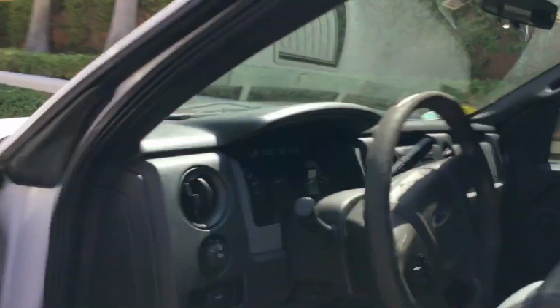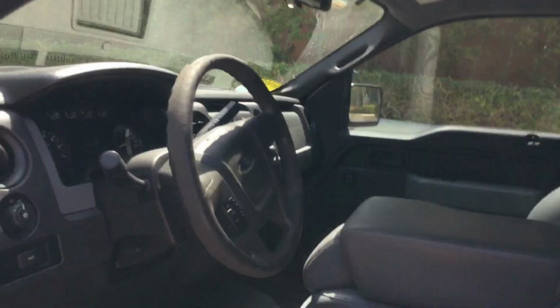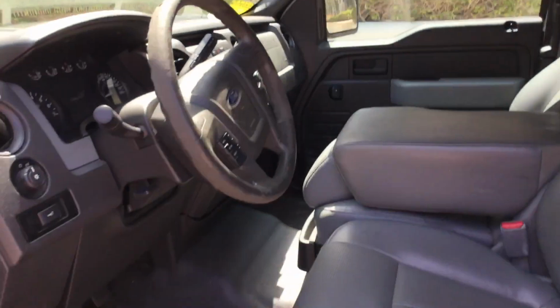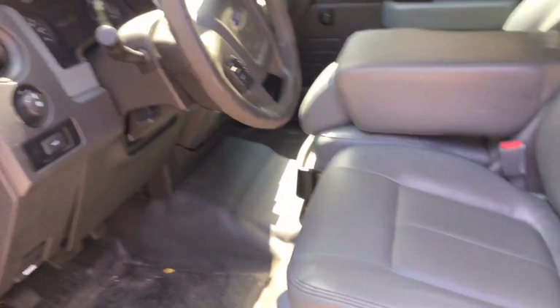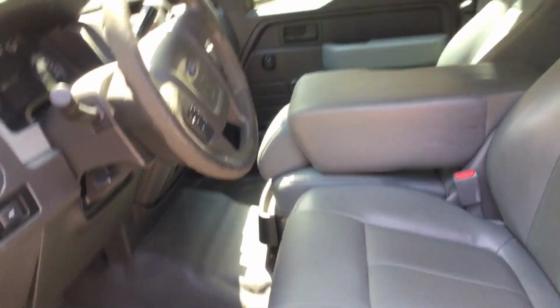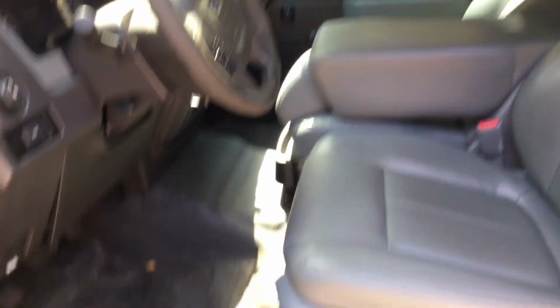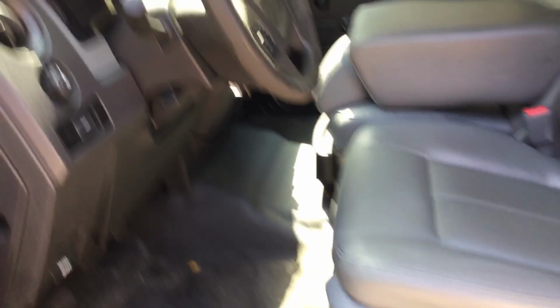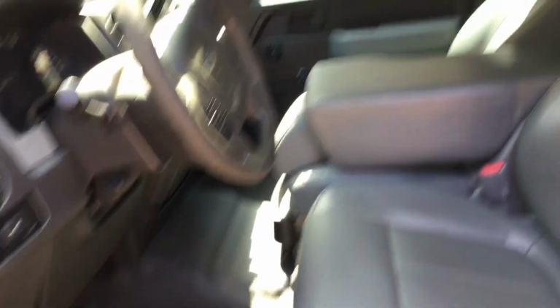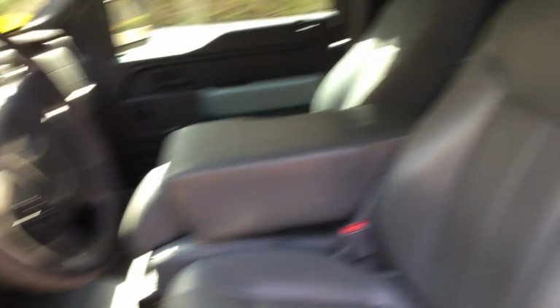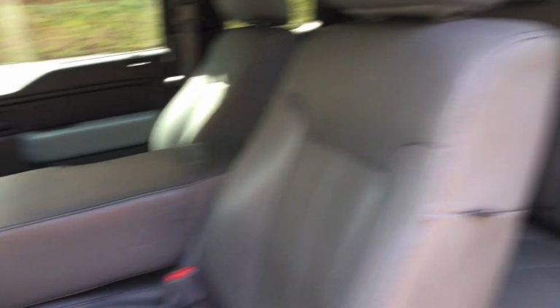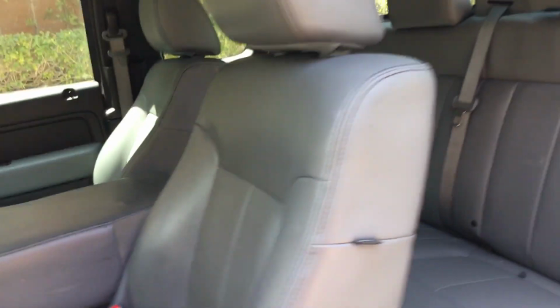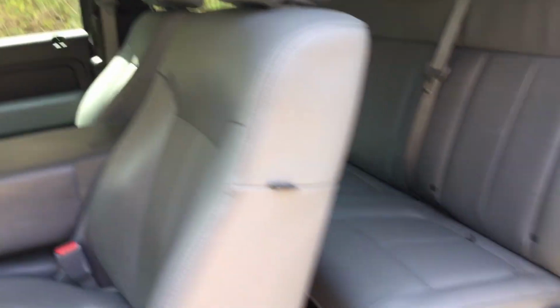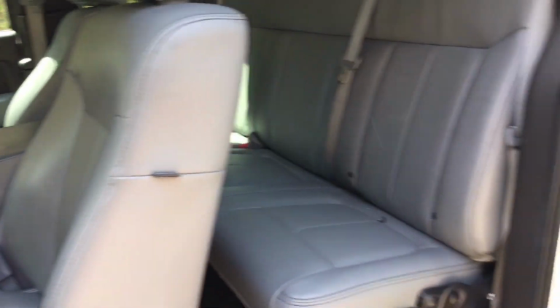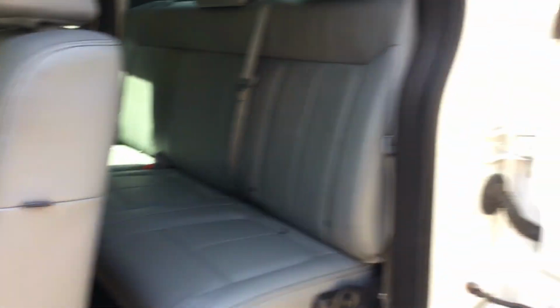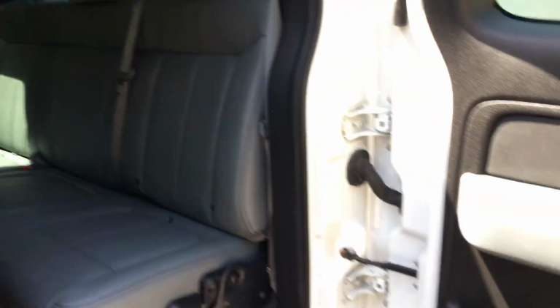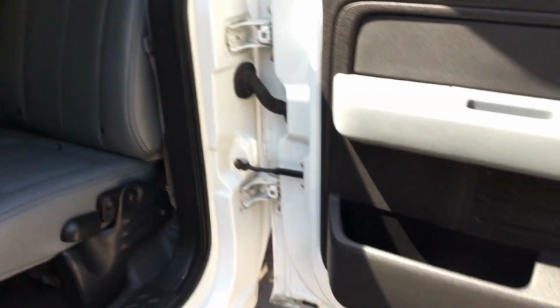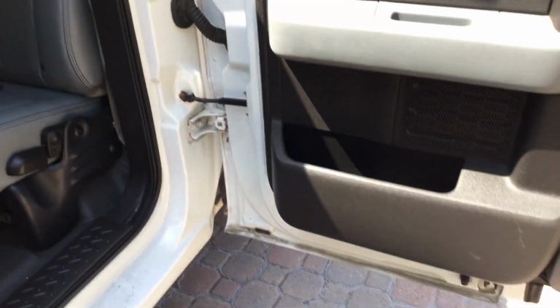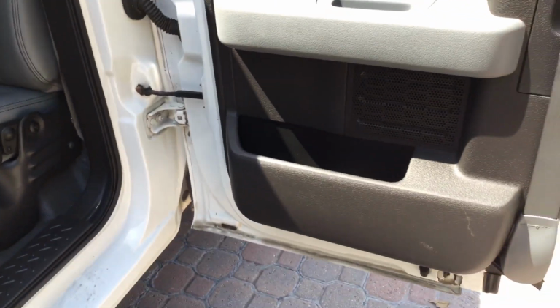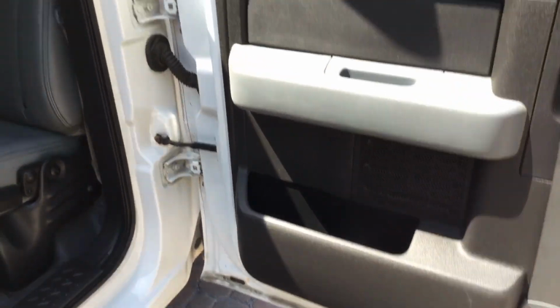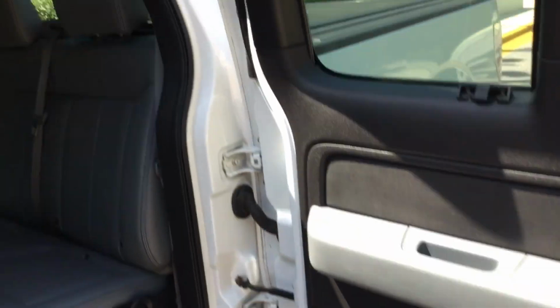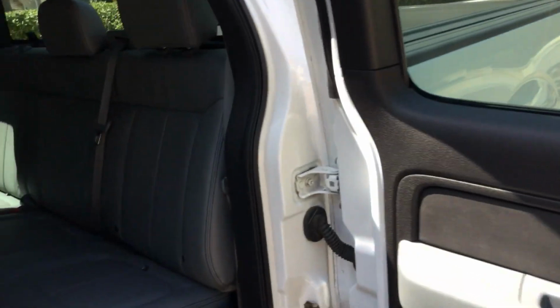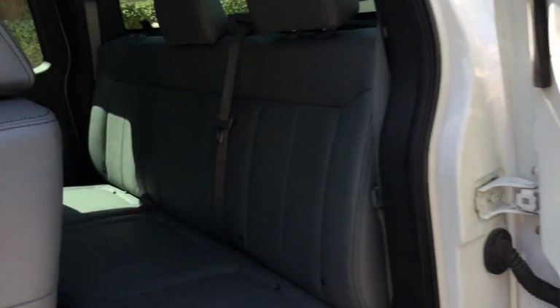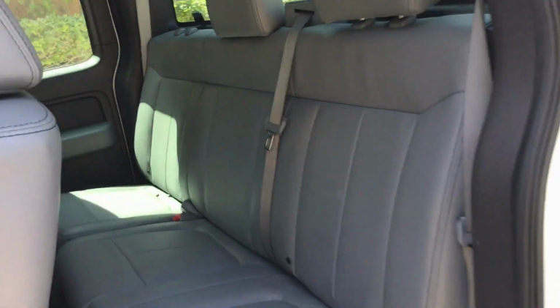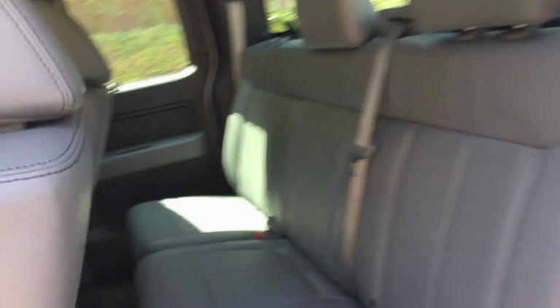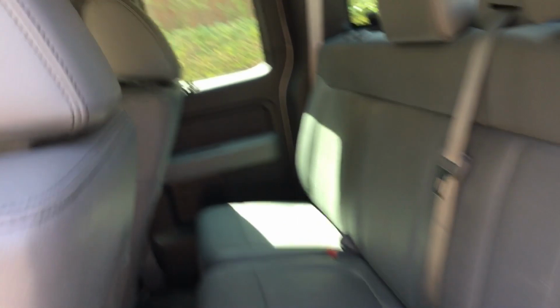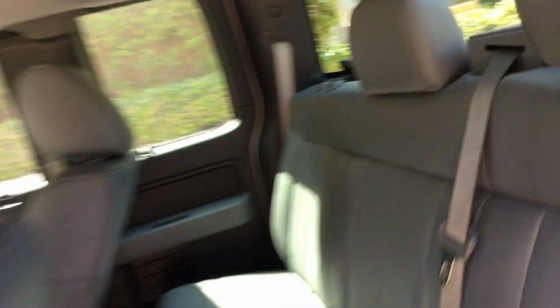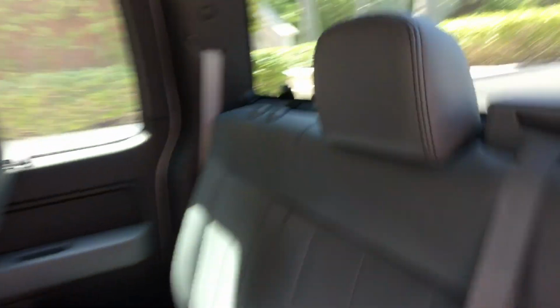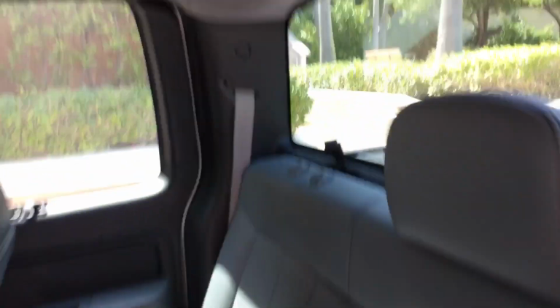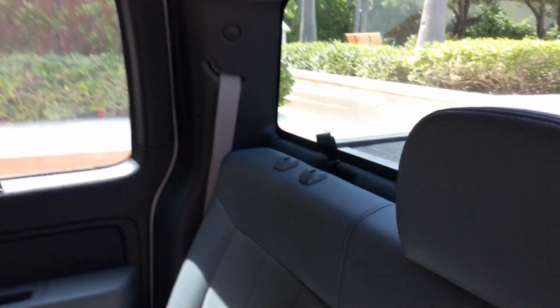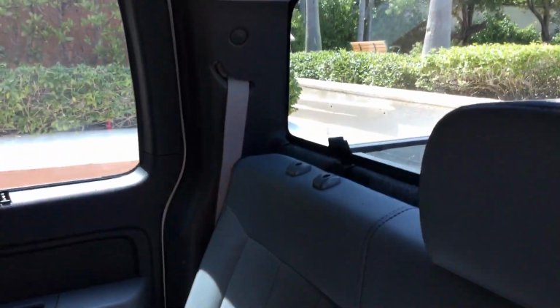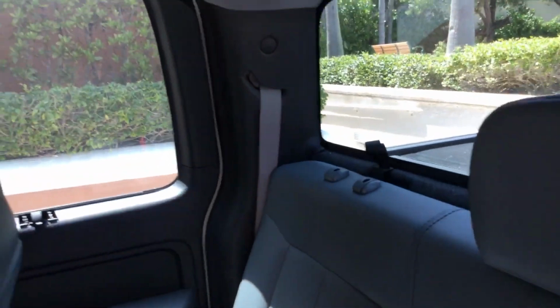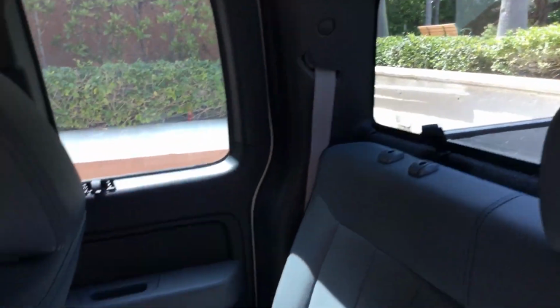Here's the little rear door — it opens and closes as it should. The rear seat looks good, though it's missing a headrest back here.